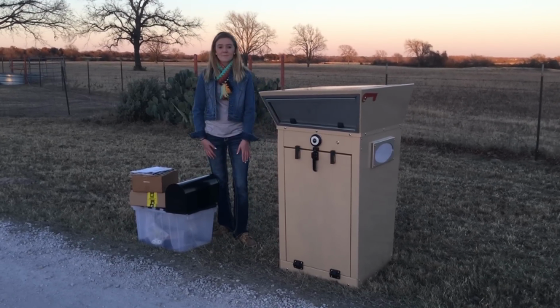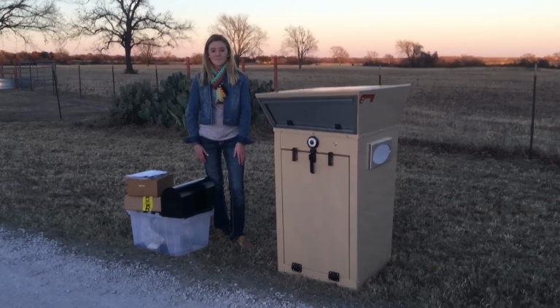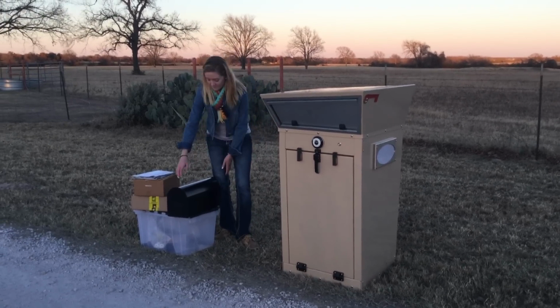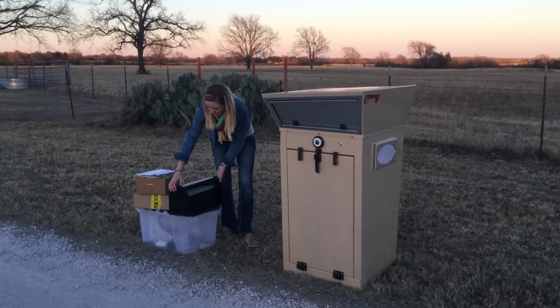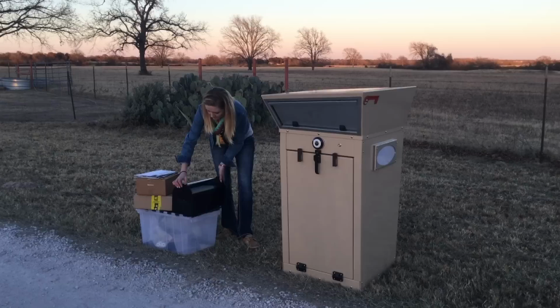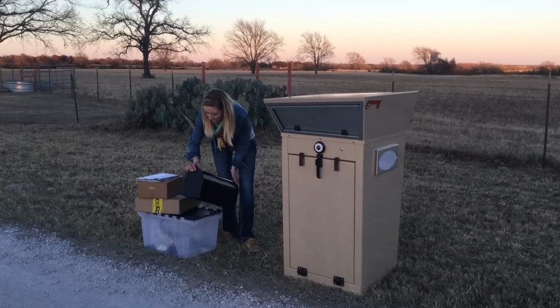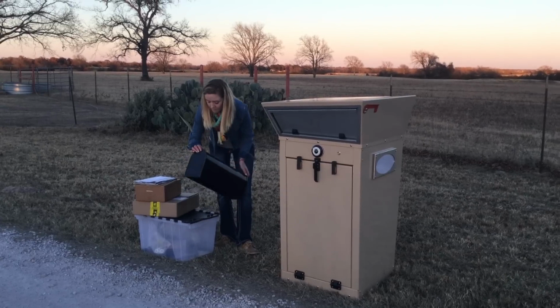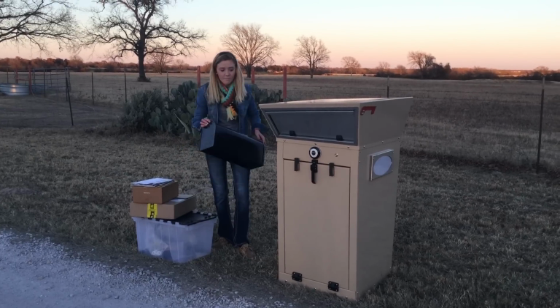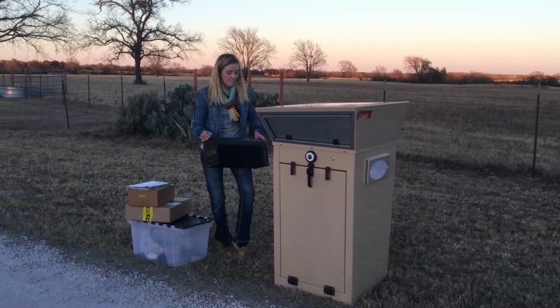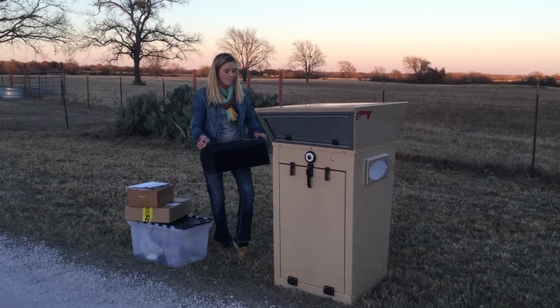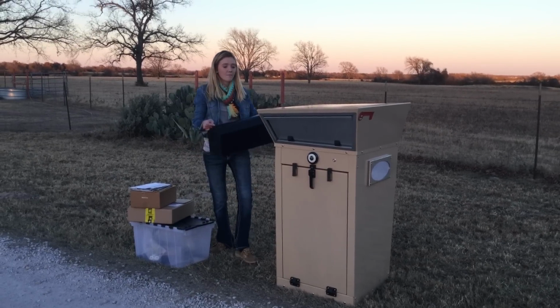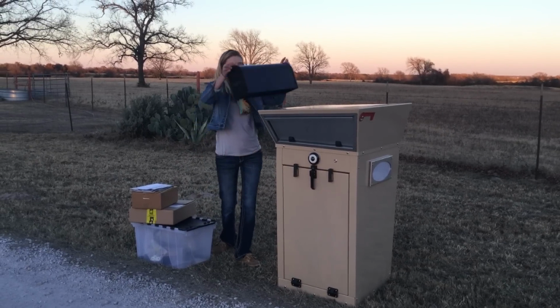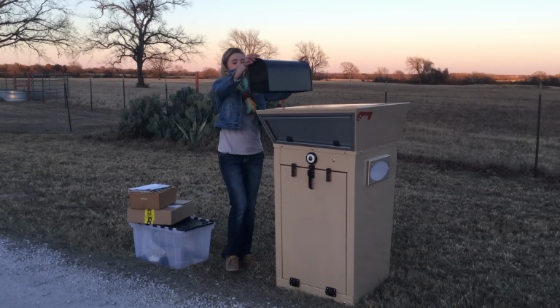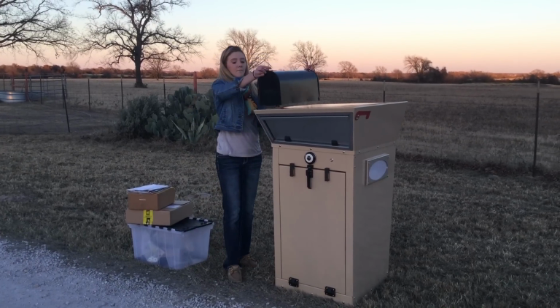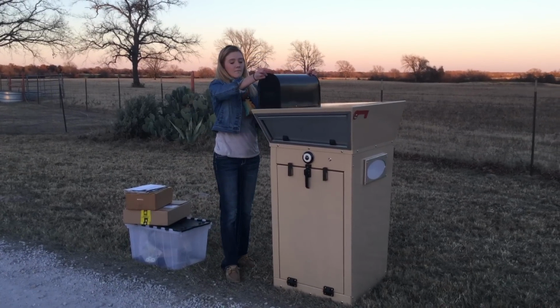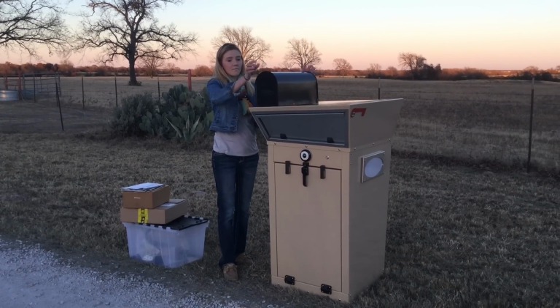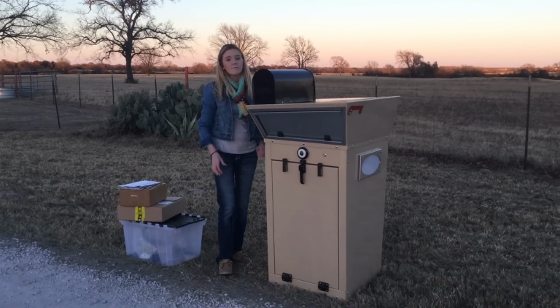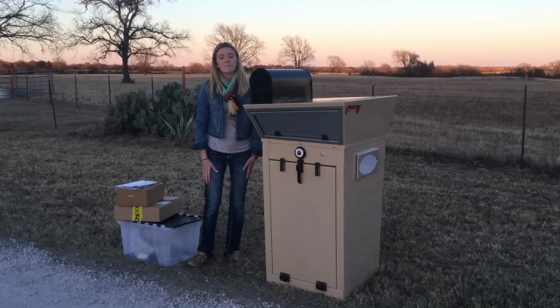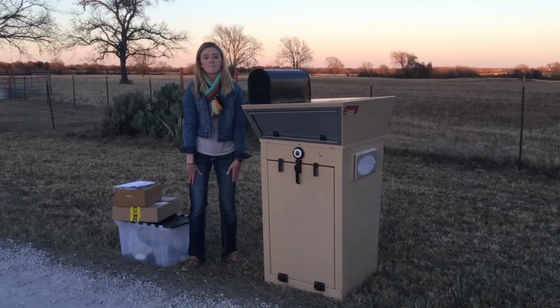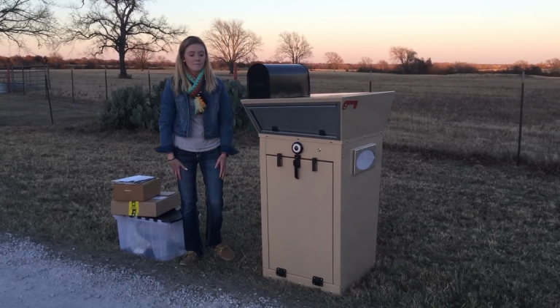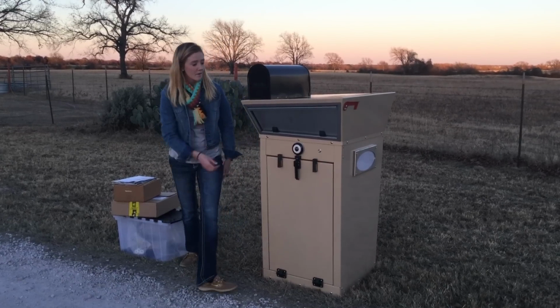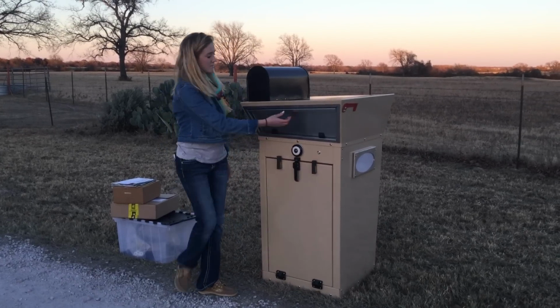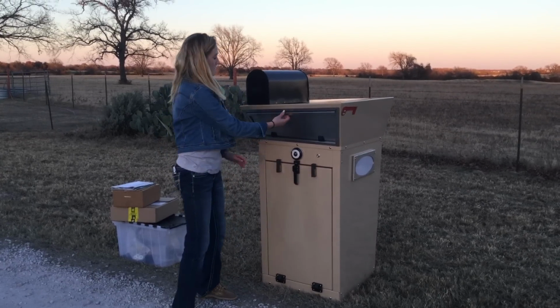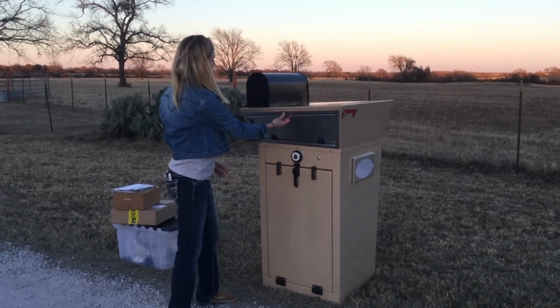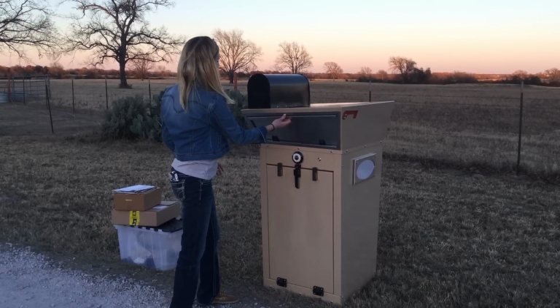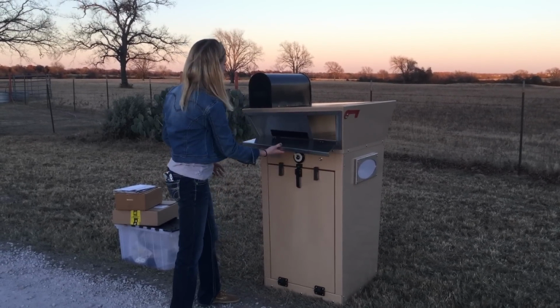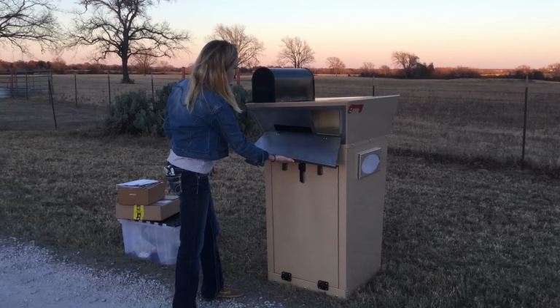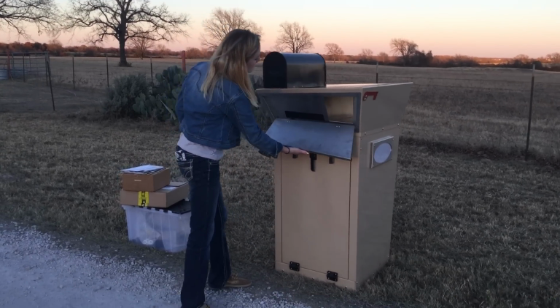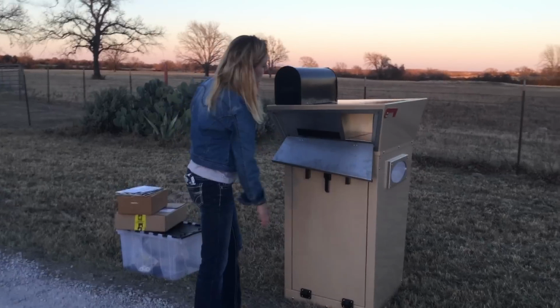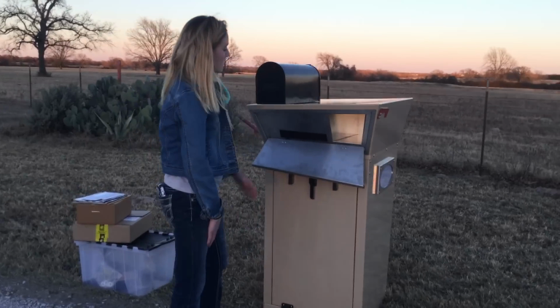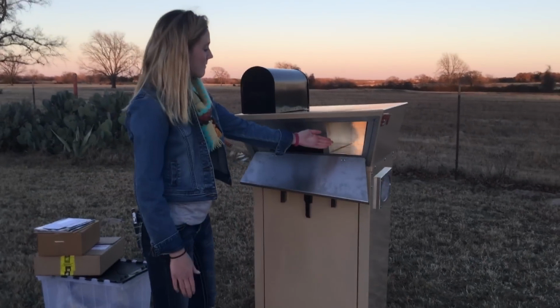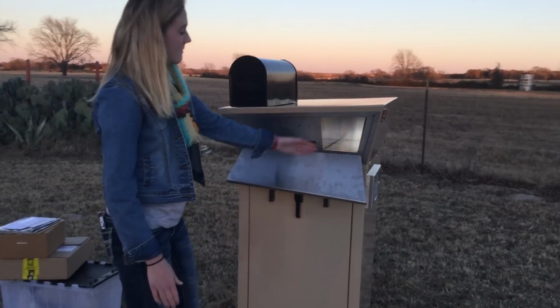Emery, if you could by comparison show them what the size of a standard mailbox looks like. You'll notice when we open up the front bin of this mailbox we actually have the capacity of that mailbox that Emery just placed on the front right here to the right-hand side.